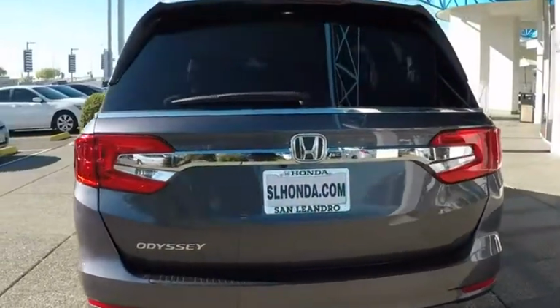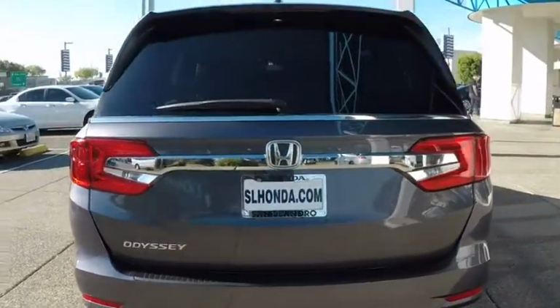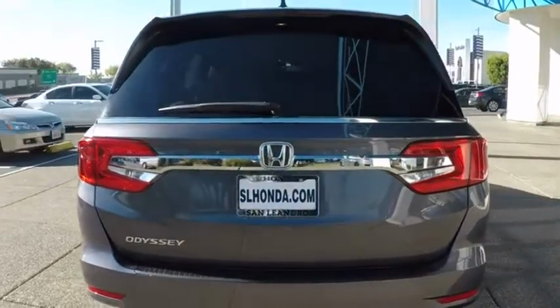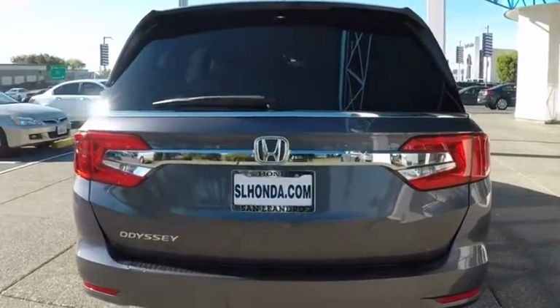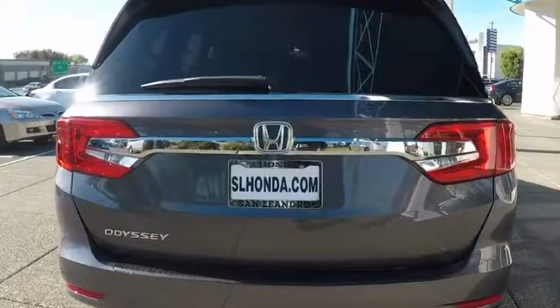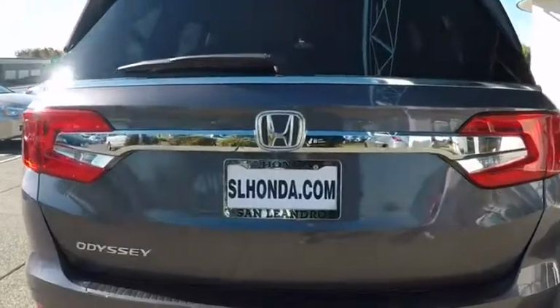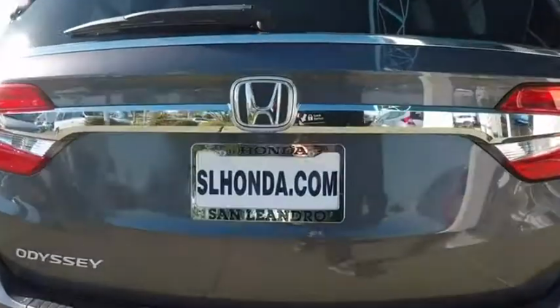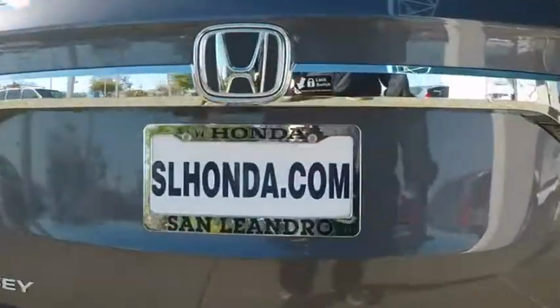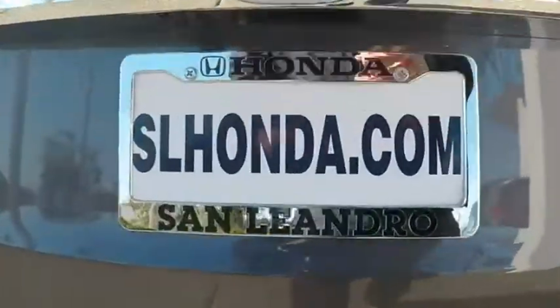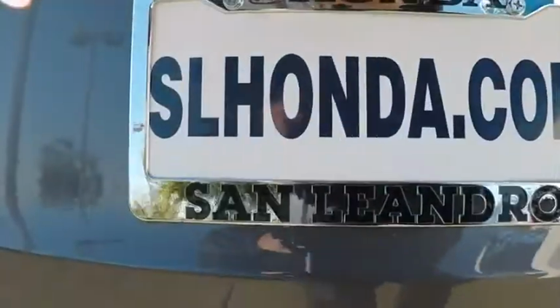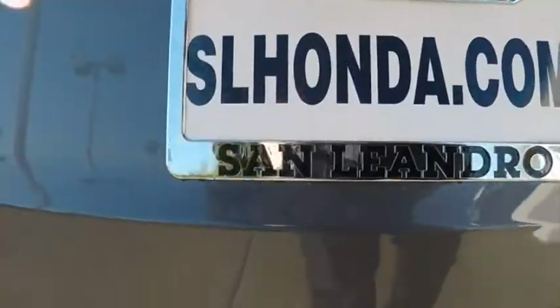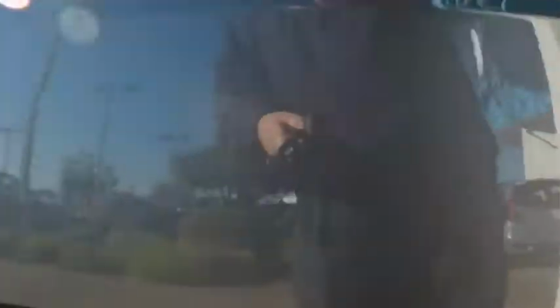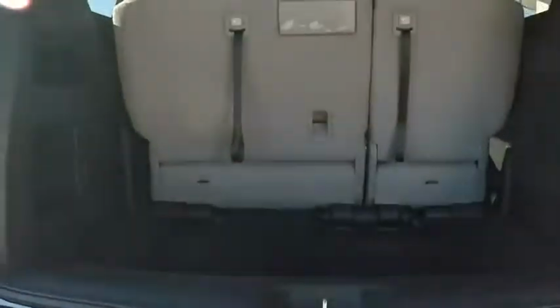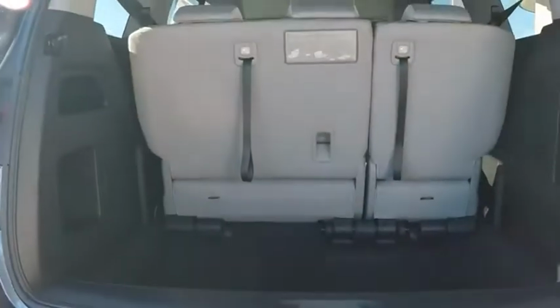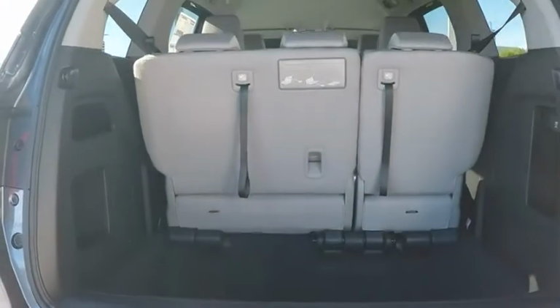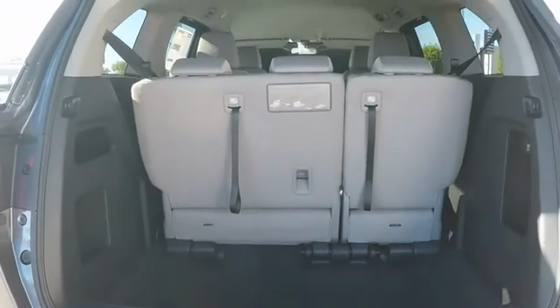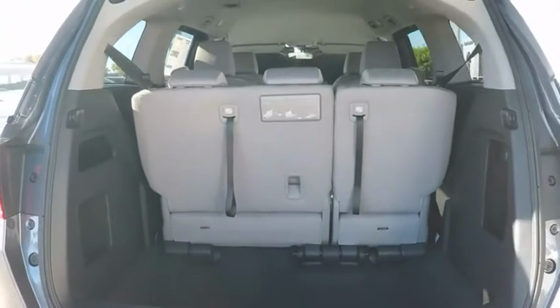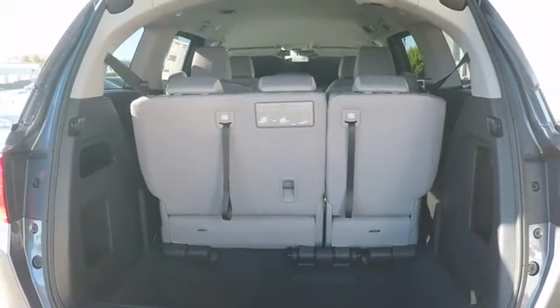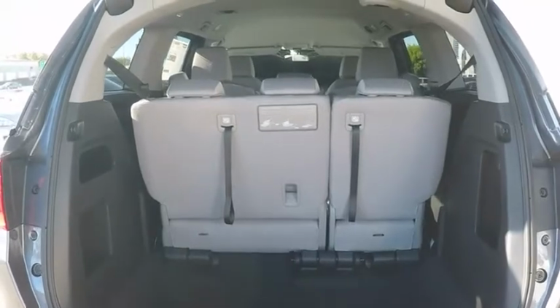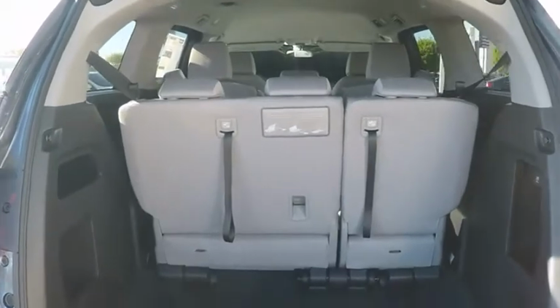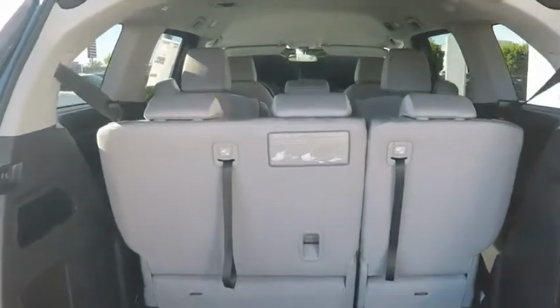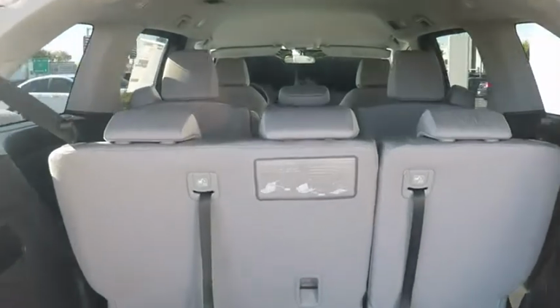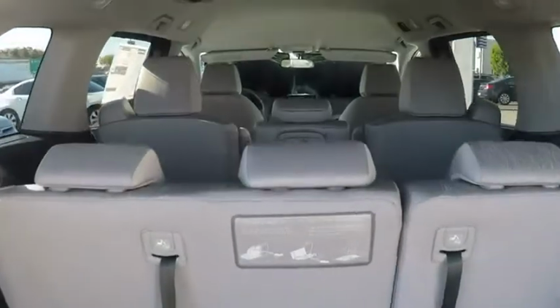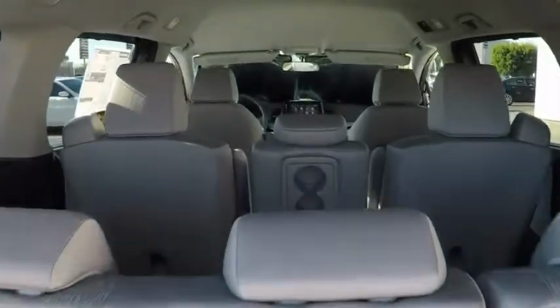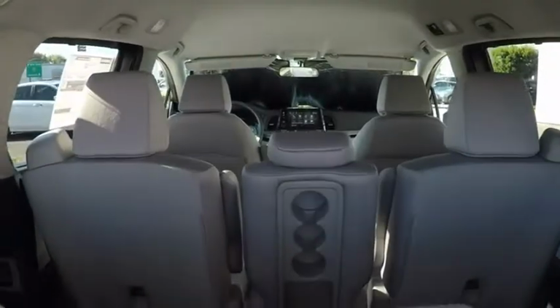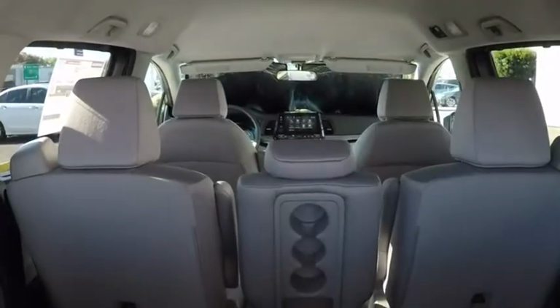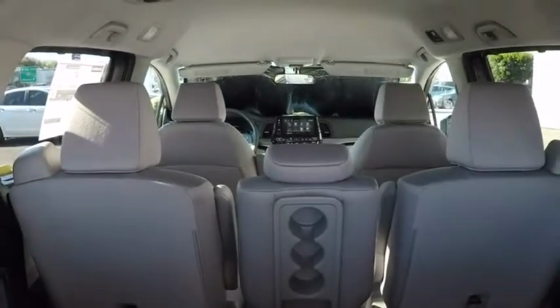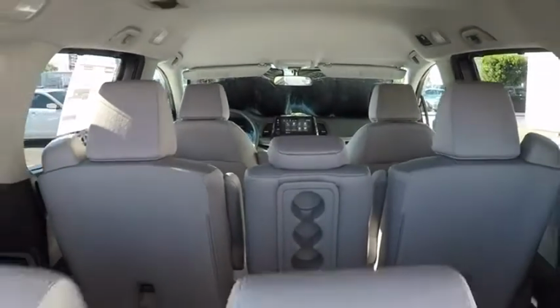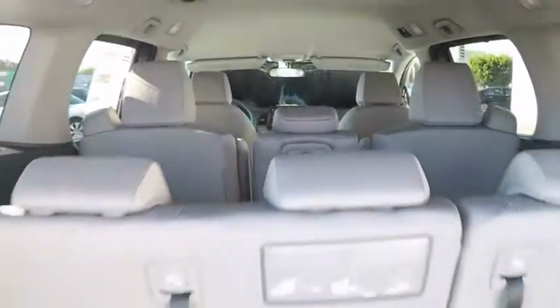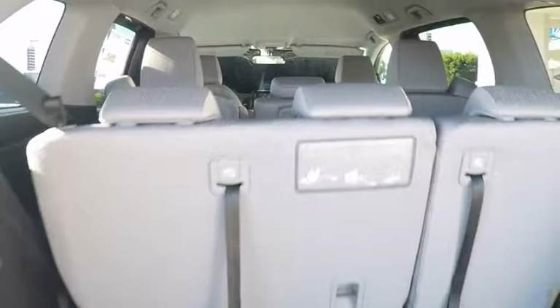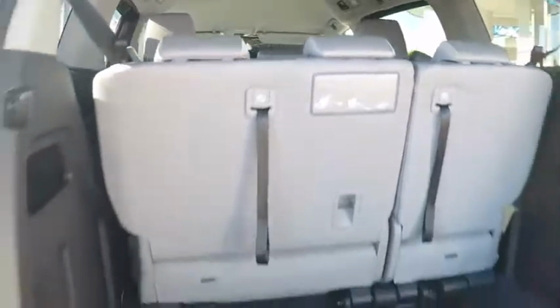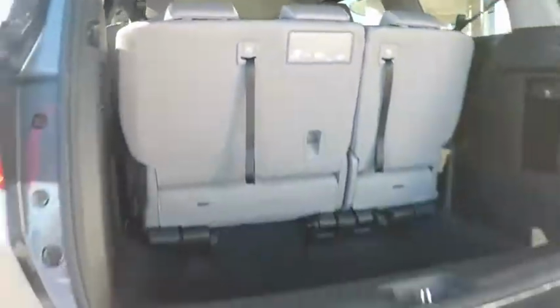Backup camera, anti-lock braking system, steering wheel audio controls, keyless entry, remote engine start, traction control, stability control, power passenger seat, lane departure warning, Bluetooth.